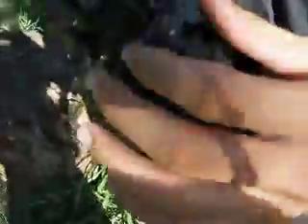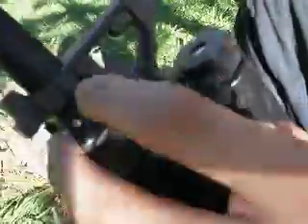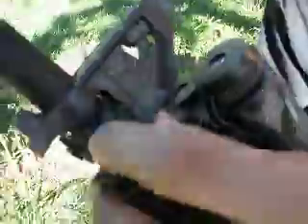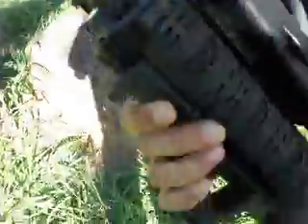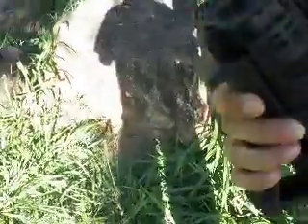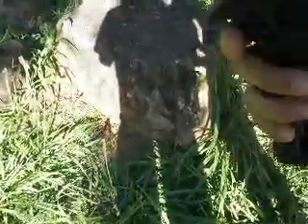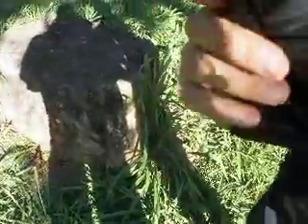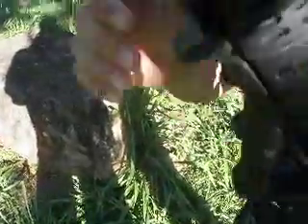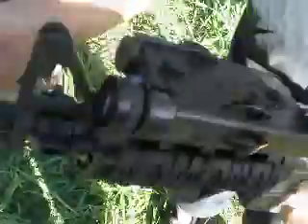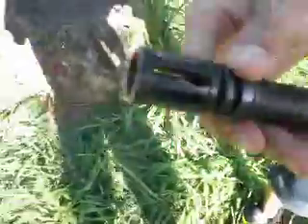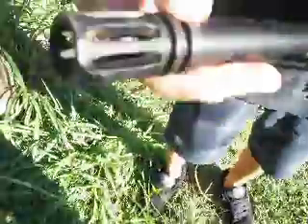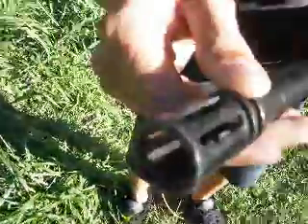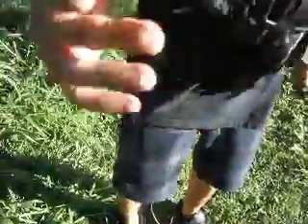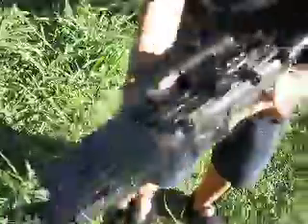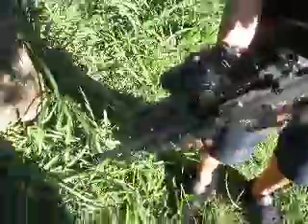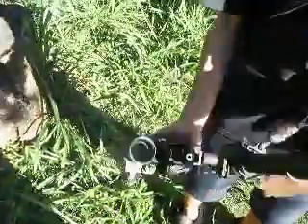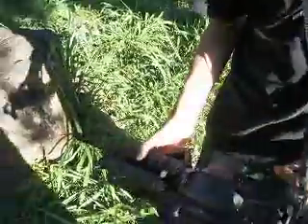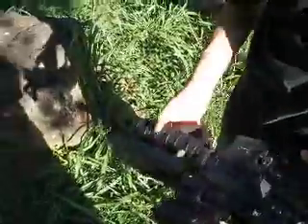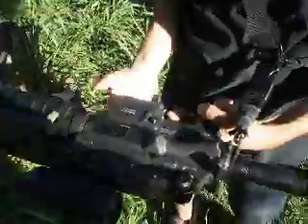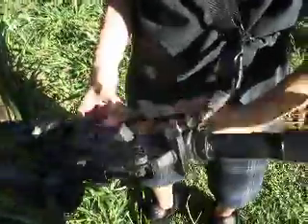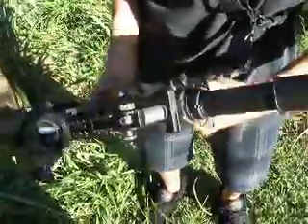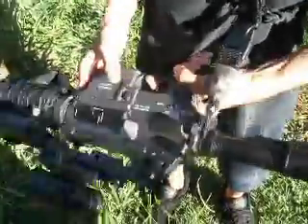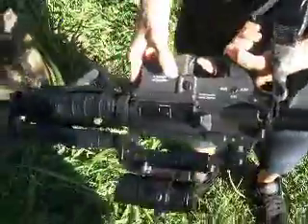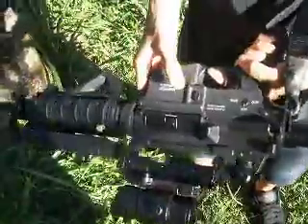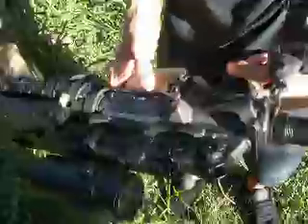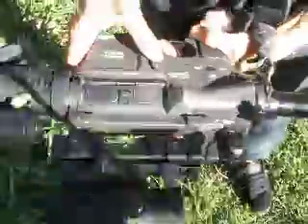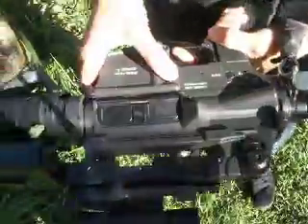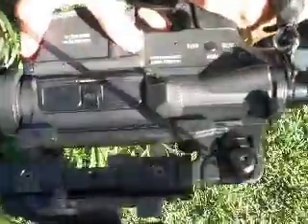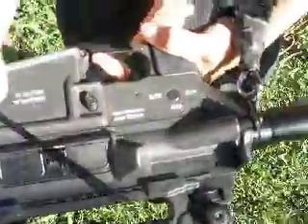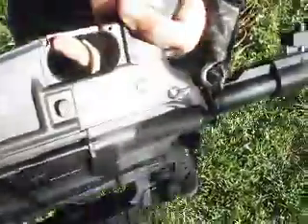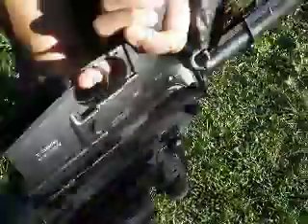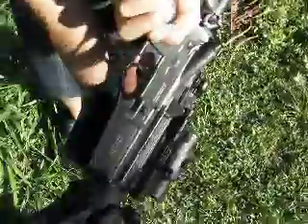There's a sling mount, which I don't use, and a black flash hider. It shoots 400 FPS like I said. Mag release right here — probably all of you guys know that.